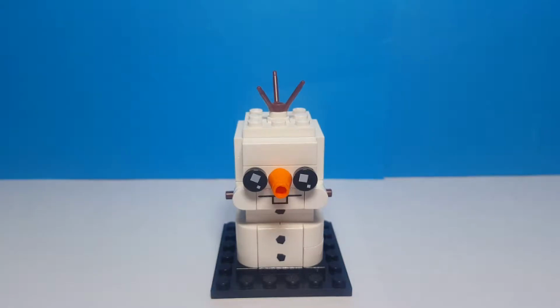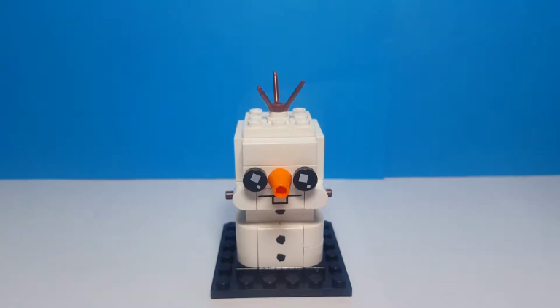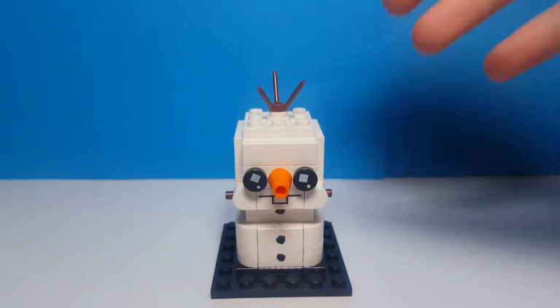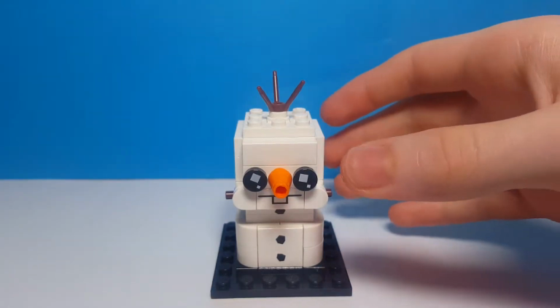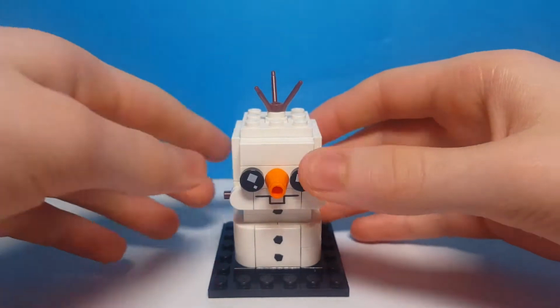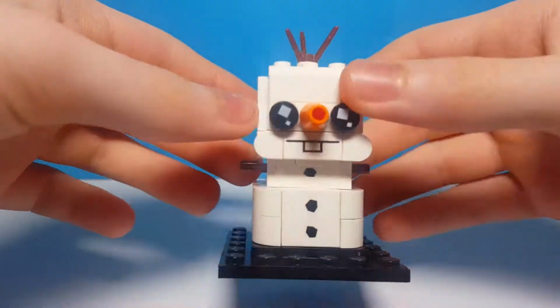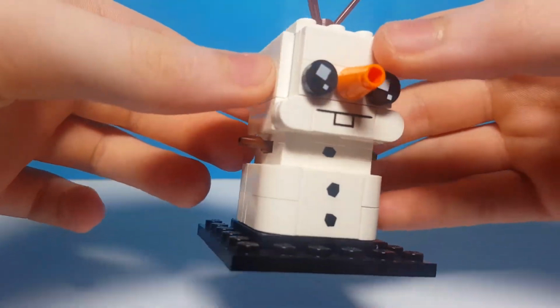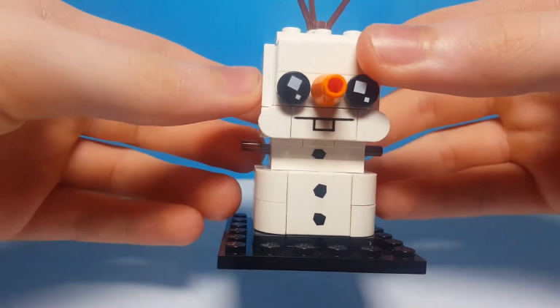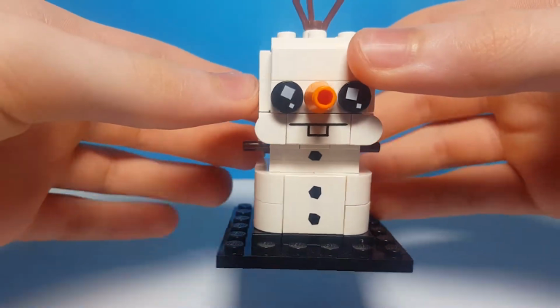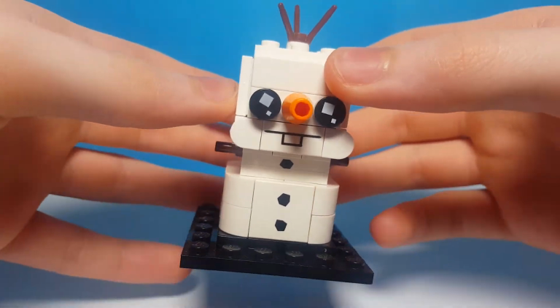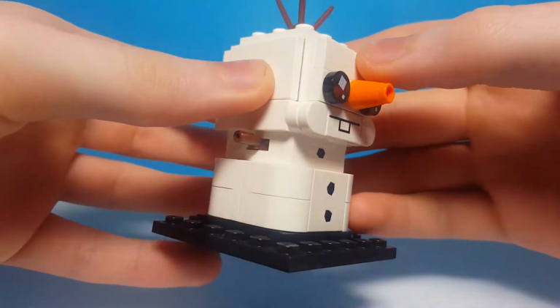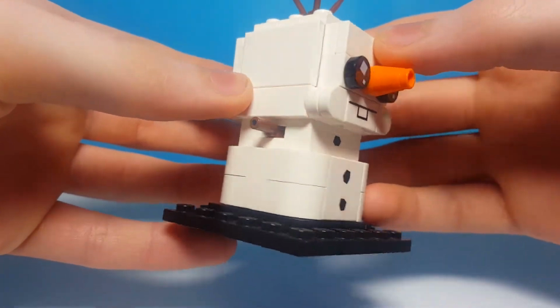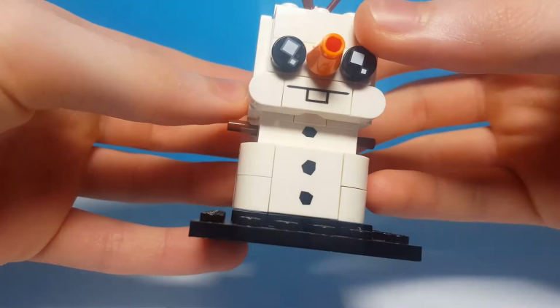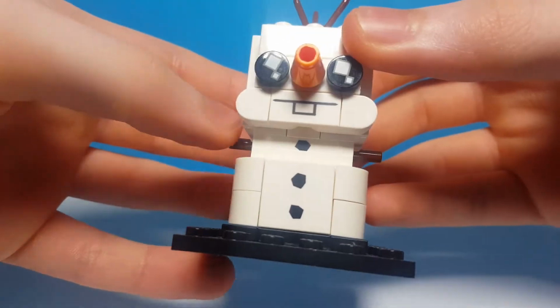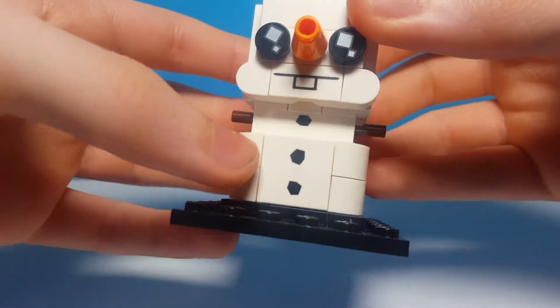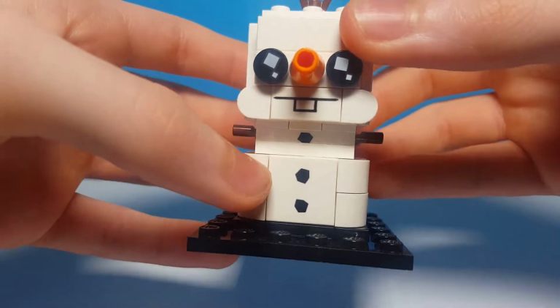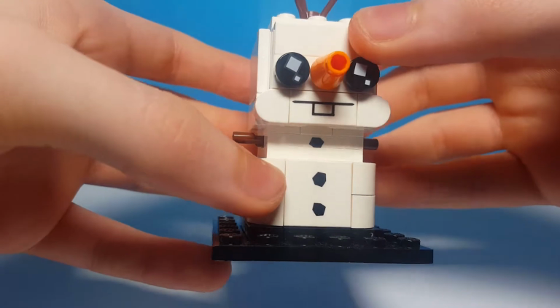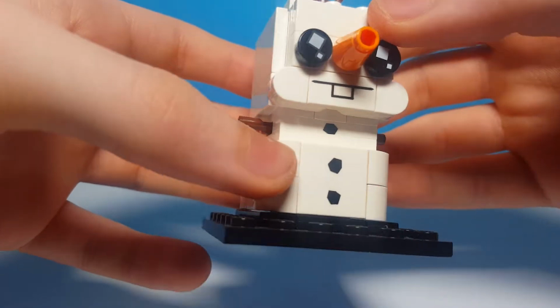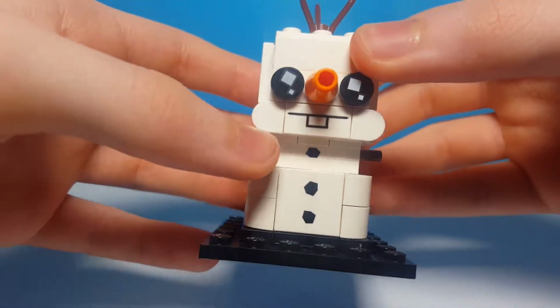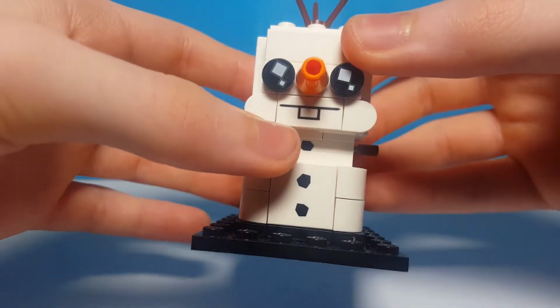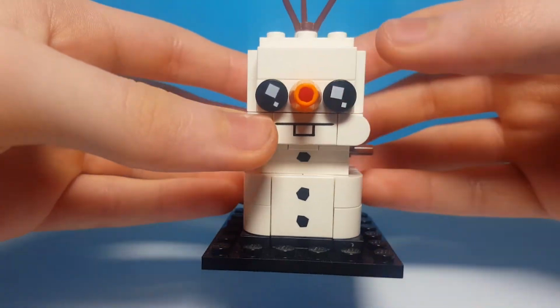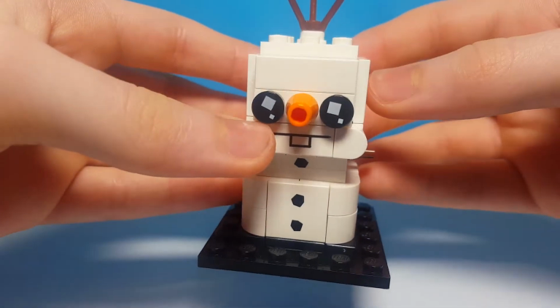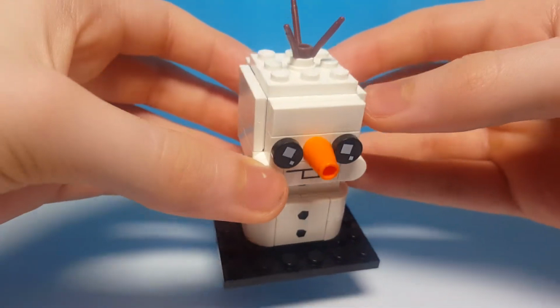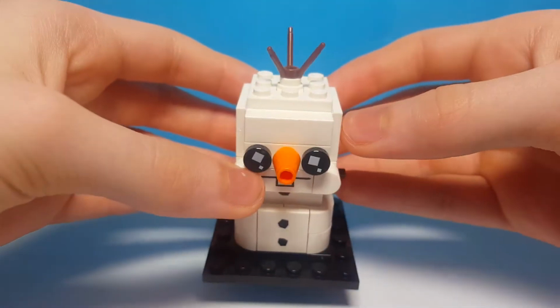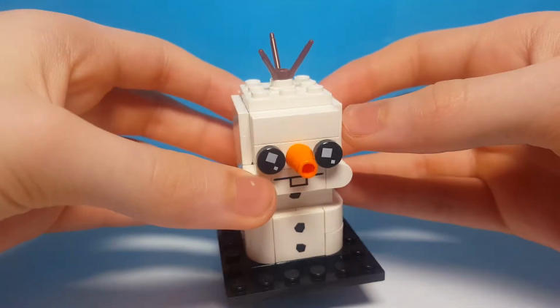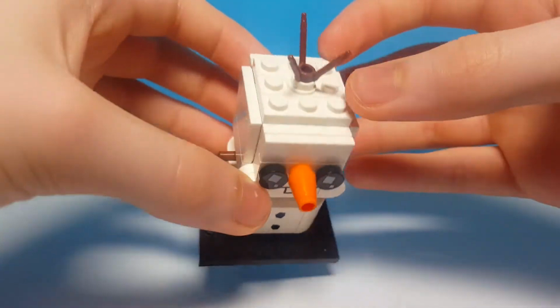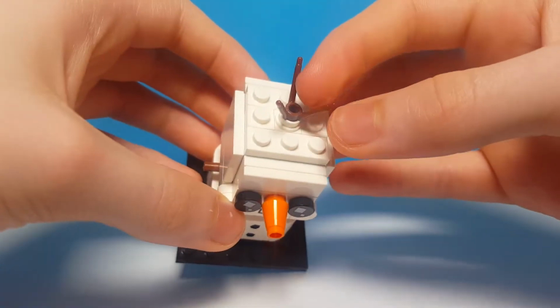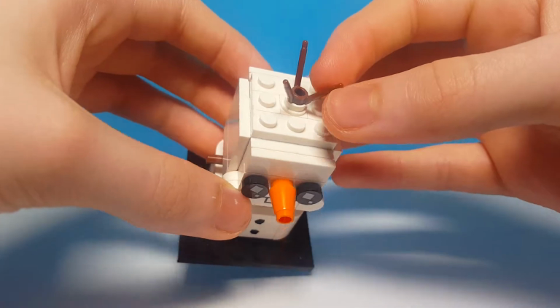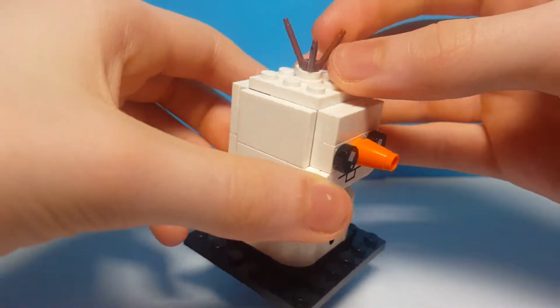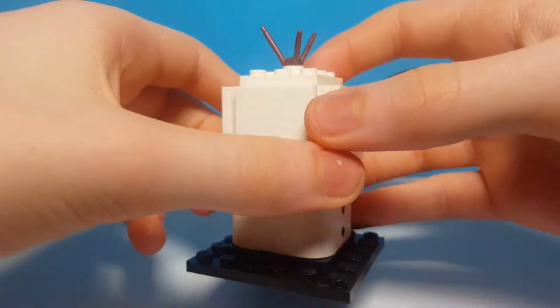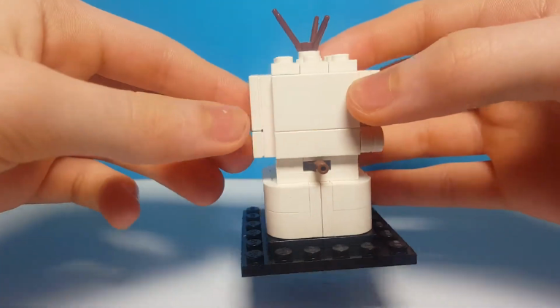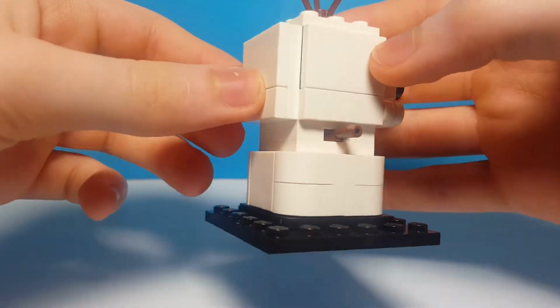Here we have Olaf. He is one of the new mini Brickheads and in my opinion I think he's much better than Hedwig — I just think it's more interesting. The printed pieces are cool with the buttons, his little teeth, and the carrot nose is really cute. He also has little sticks sticking out the top of his head.